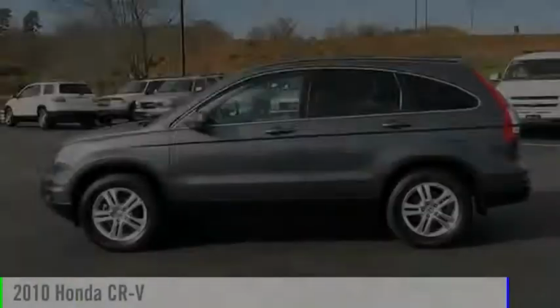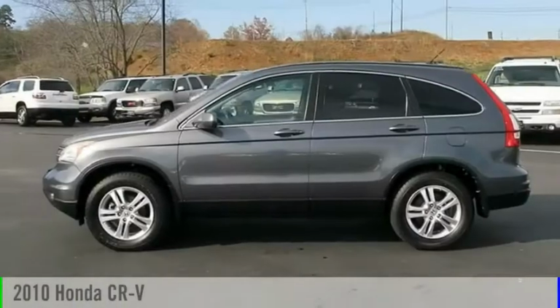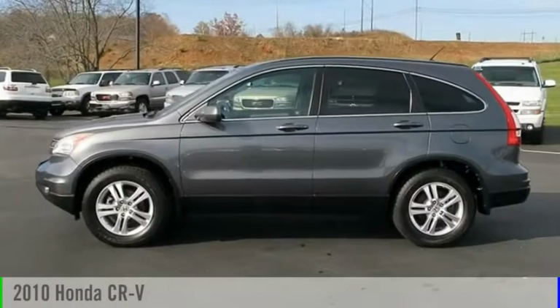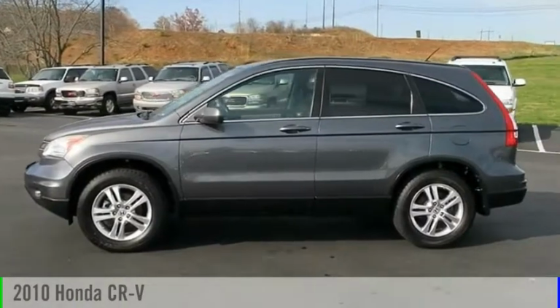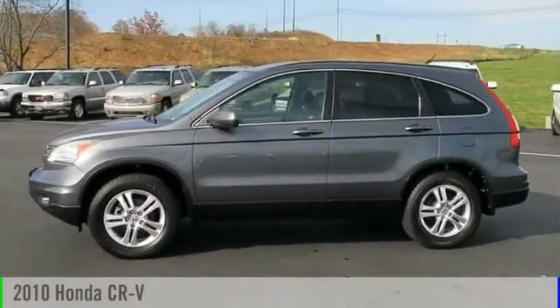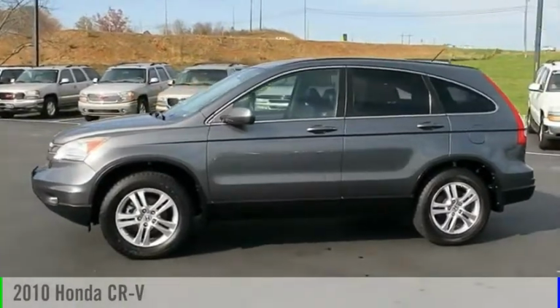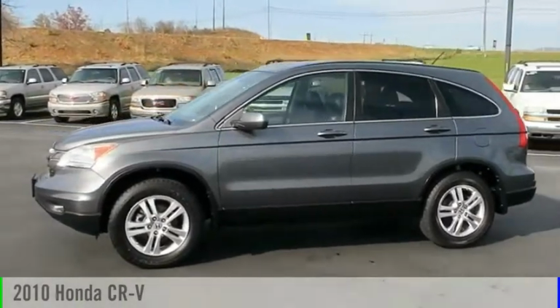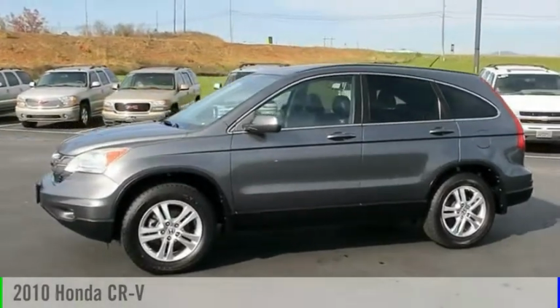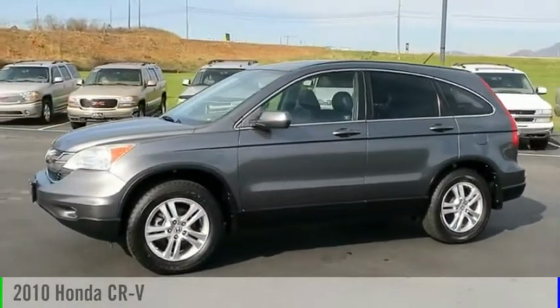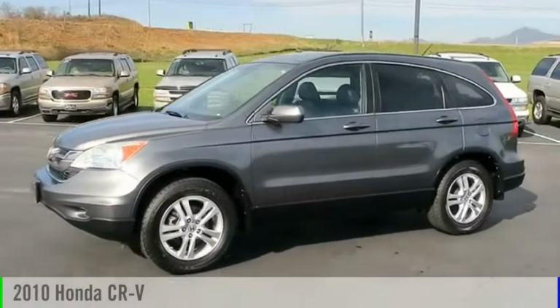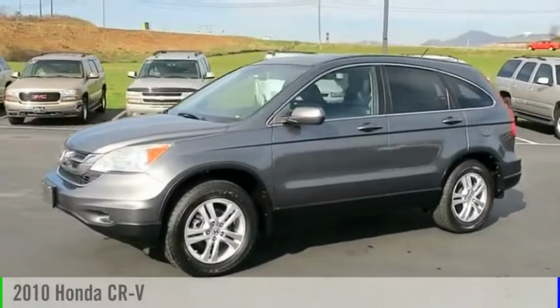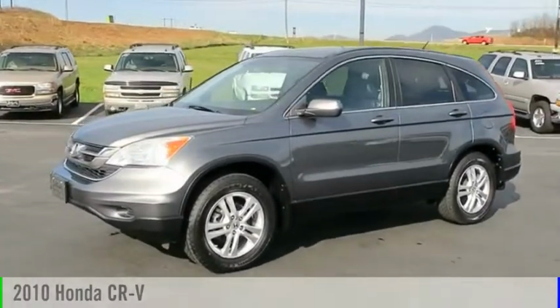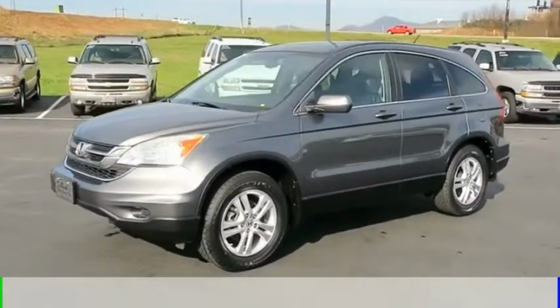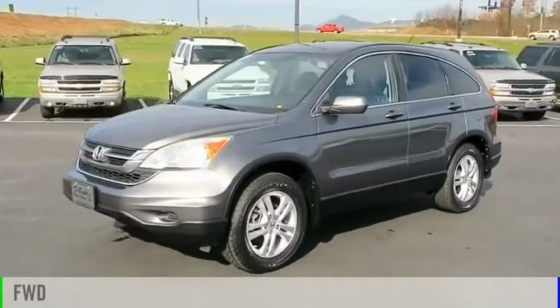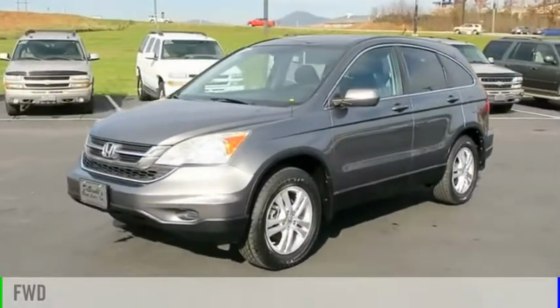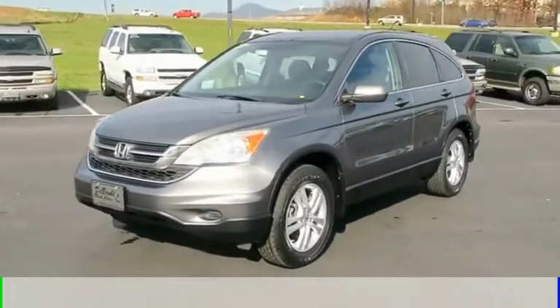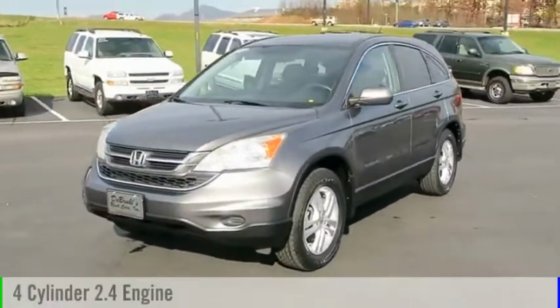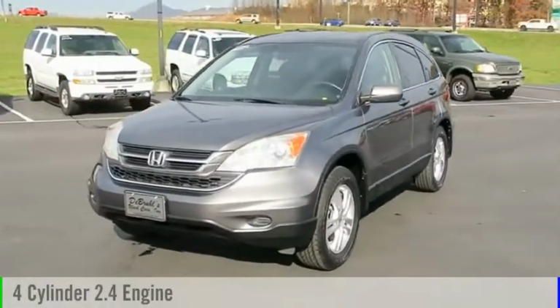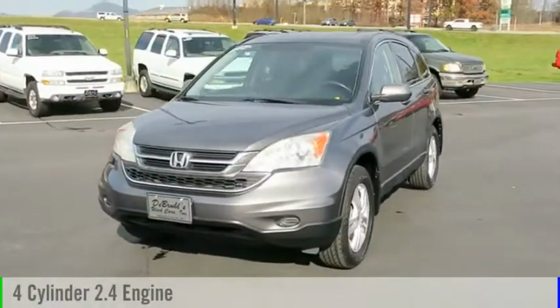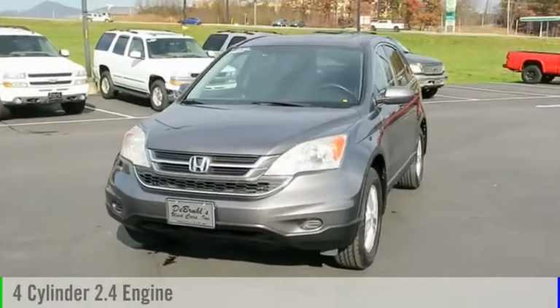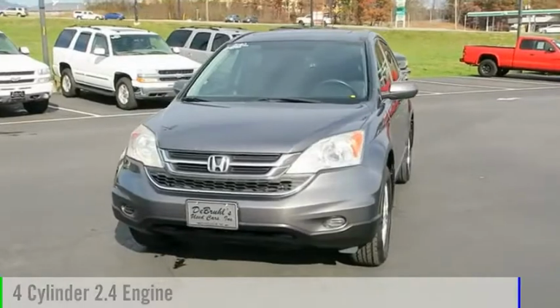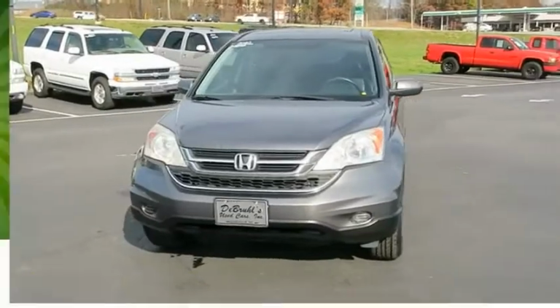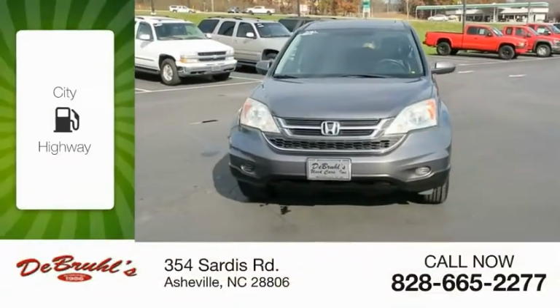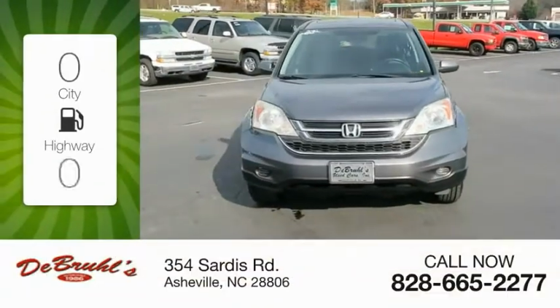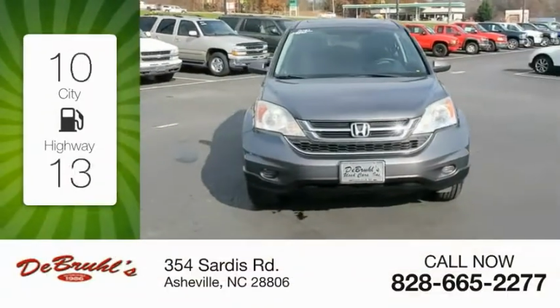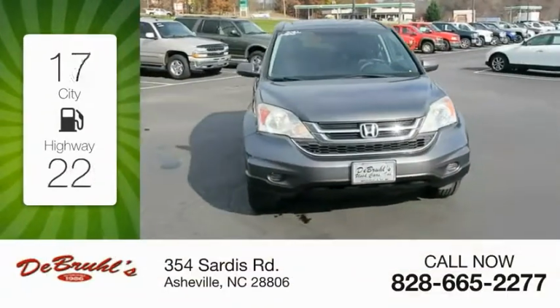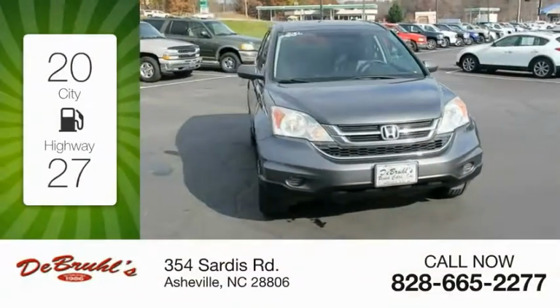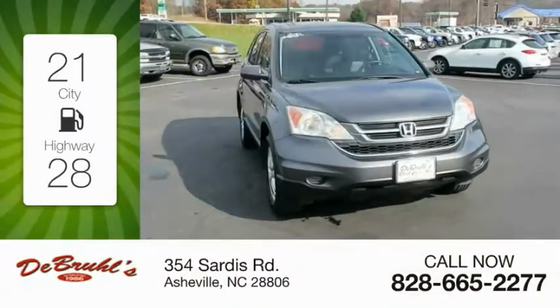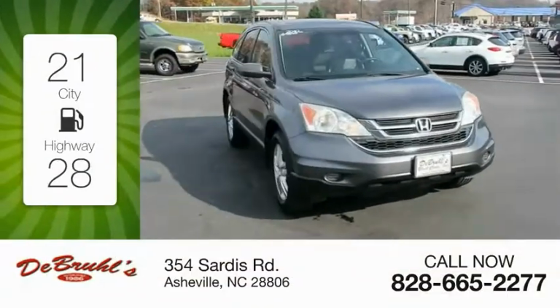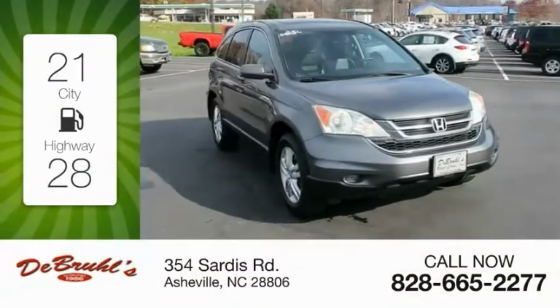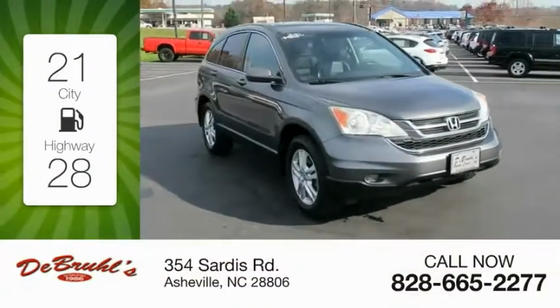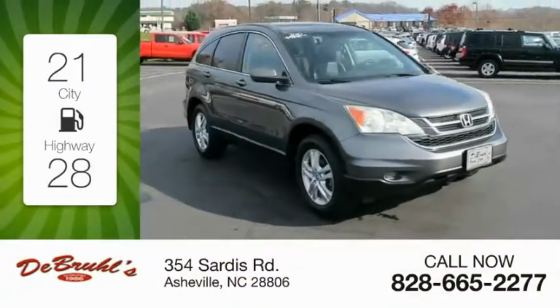We are pleased to show you the 2010 CR-V. This vehicle is powered by a front-wheel drive, four-cylinder, 2.4-liter engine. Great fuel efficiency saves you money by requiring fewer trips to the gas station.